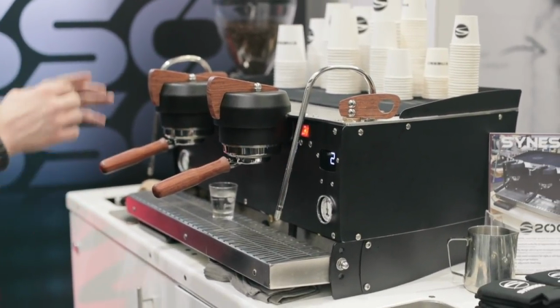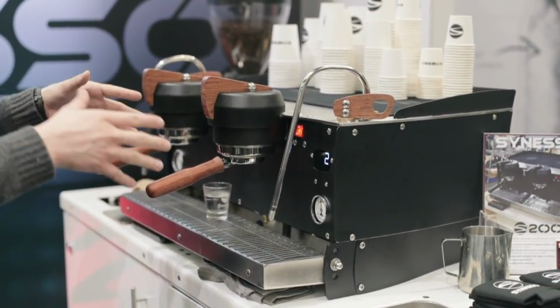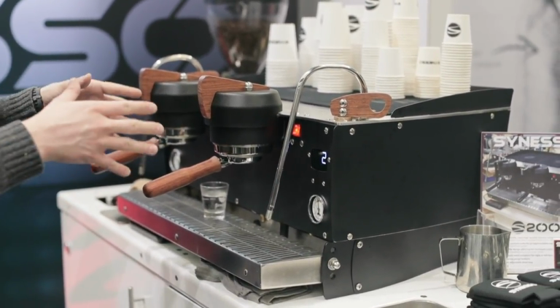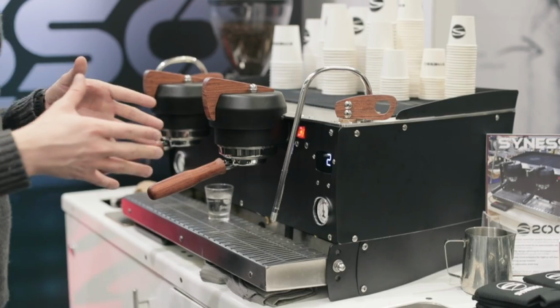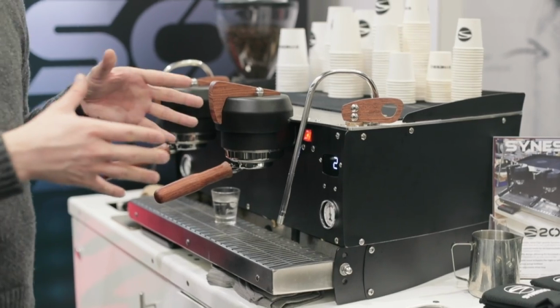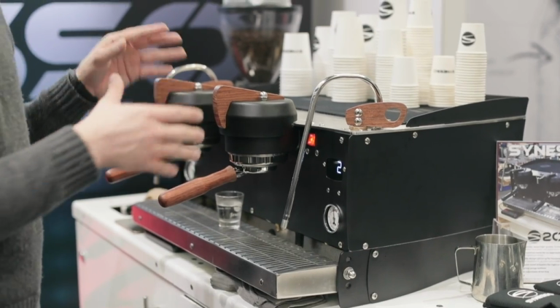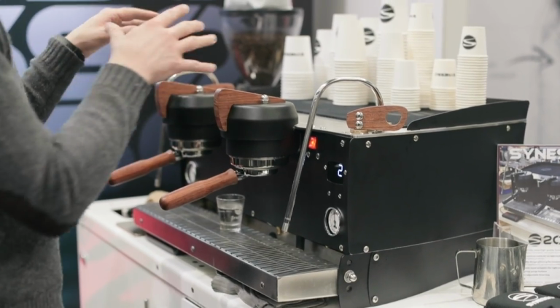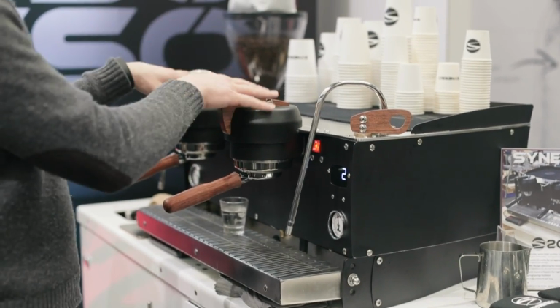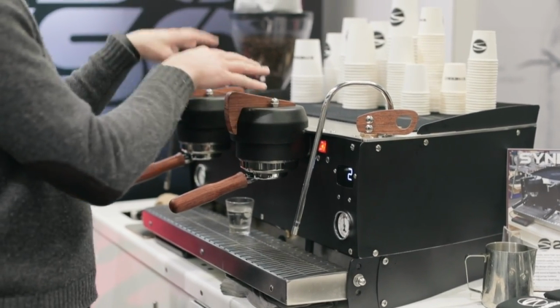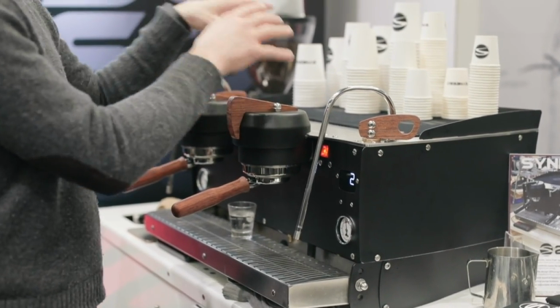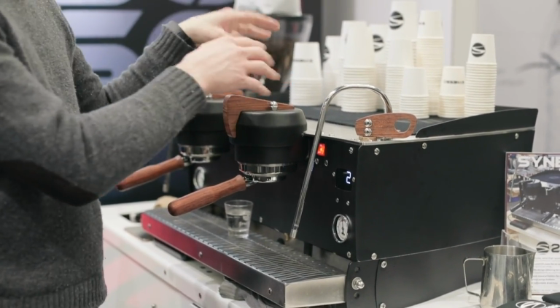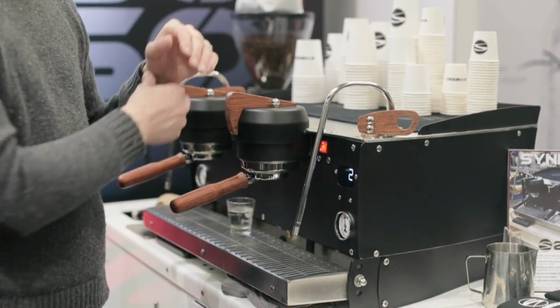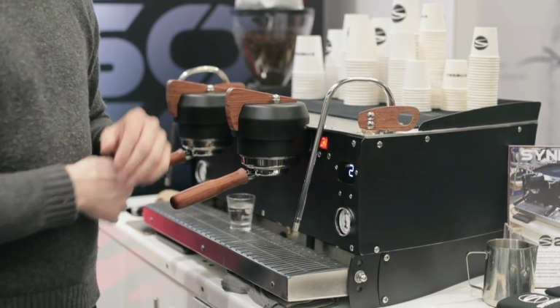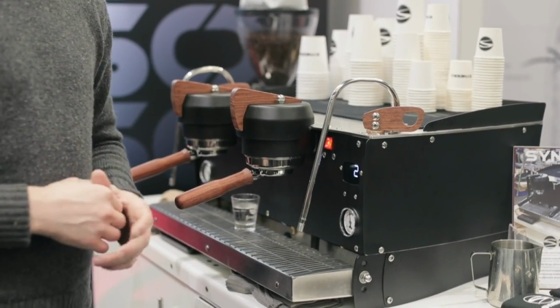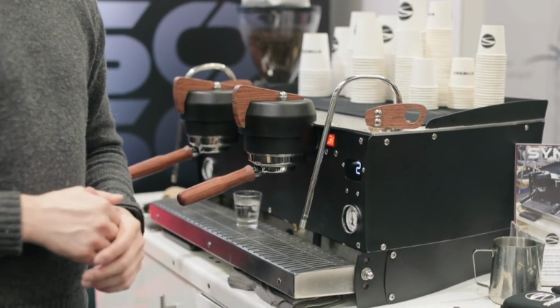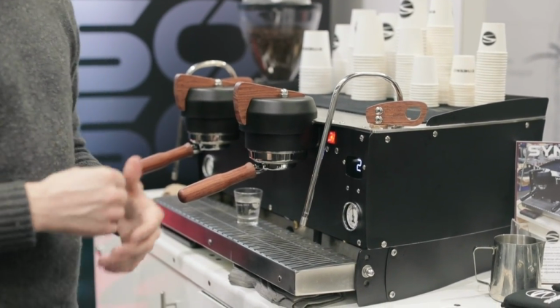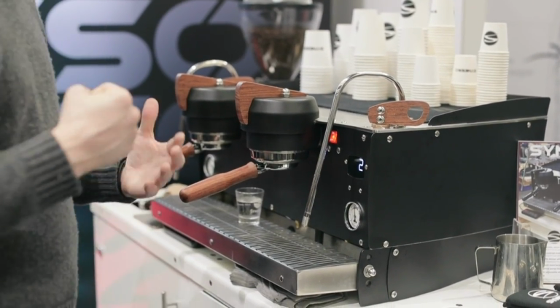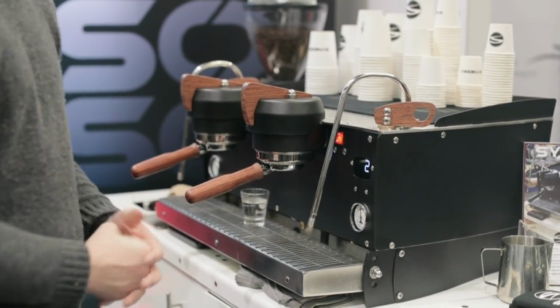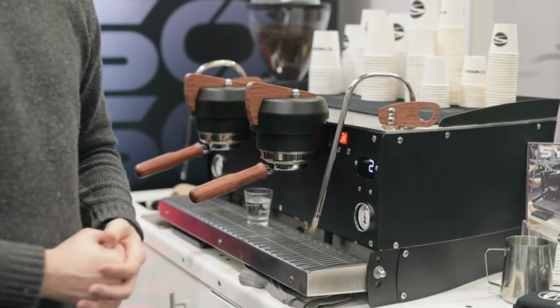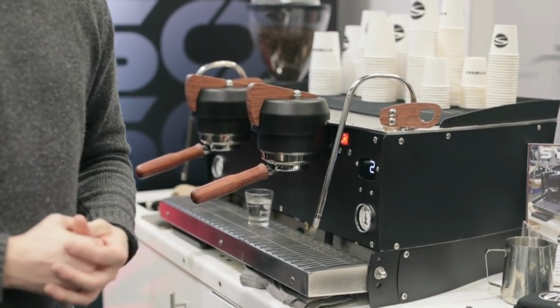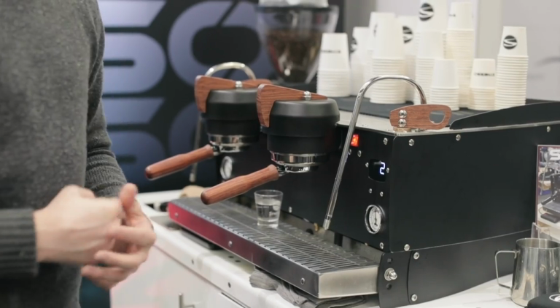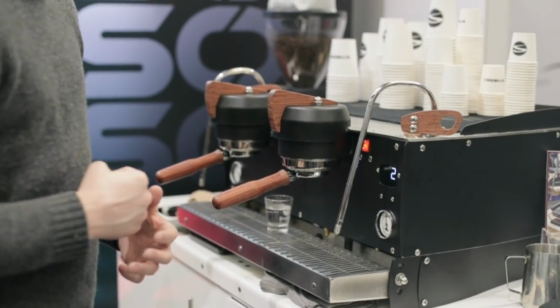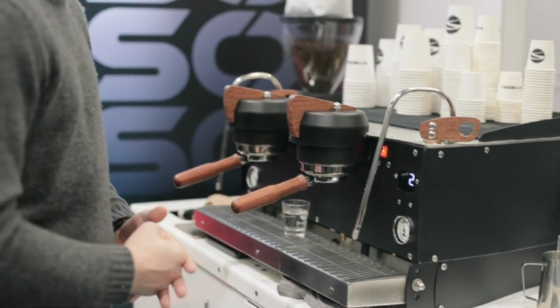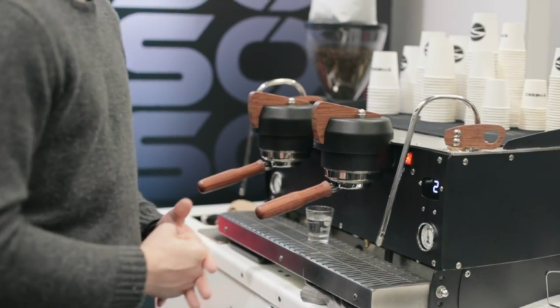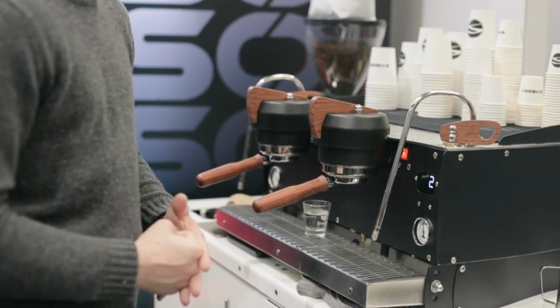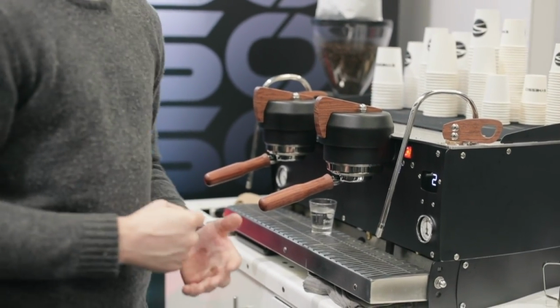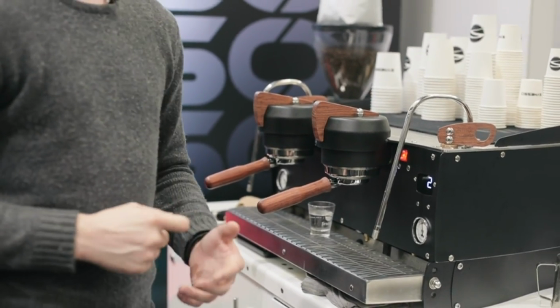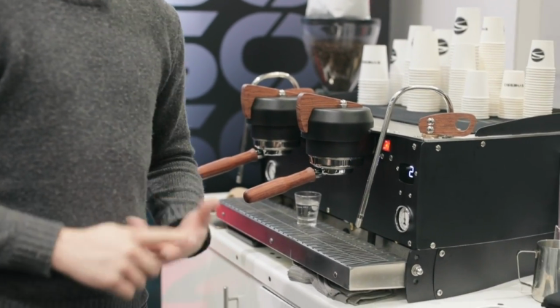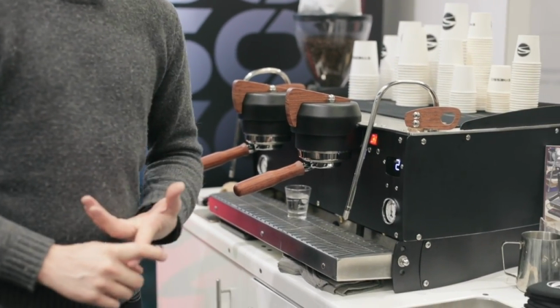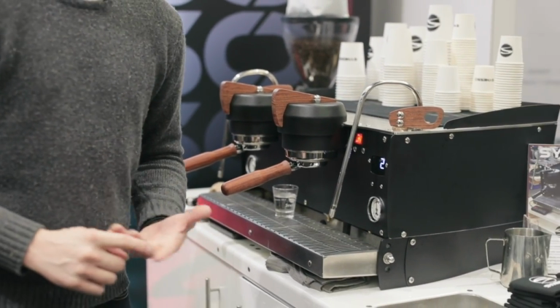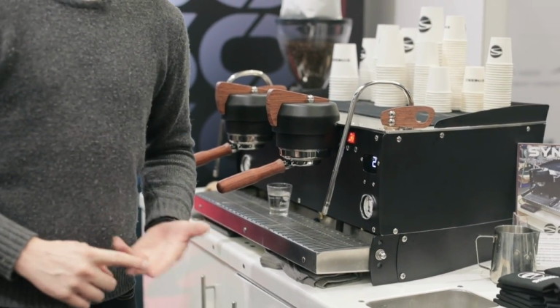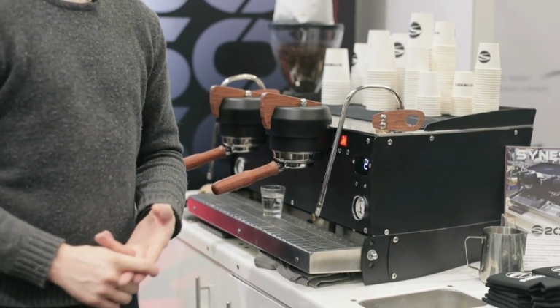Inside, it's a multi-boiler machine. Each group gets its own boiler, and then there's a fairly large steam boiler as well, so you've got tons of power and lots of consistency for both pulling shots and steaming milk.